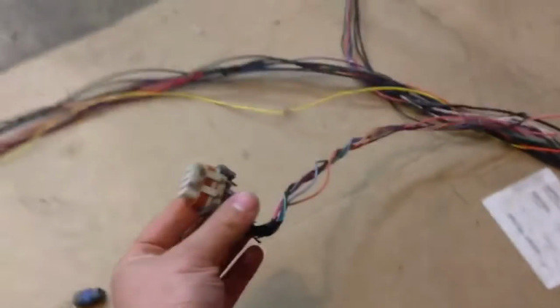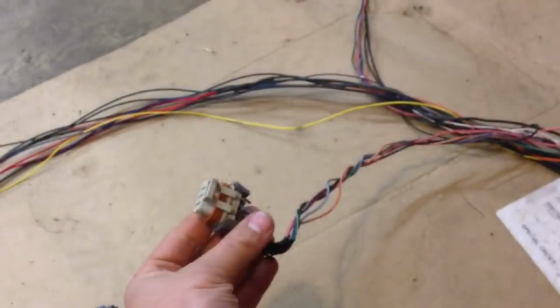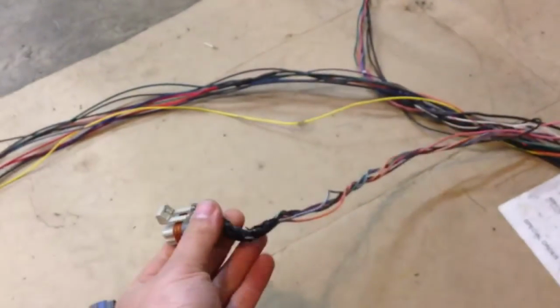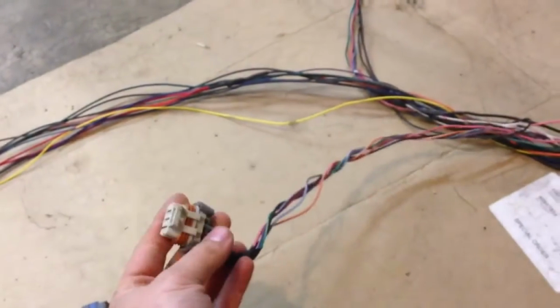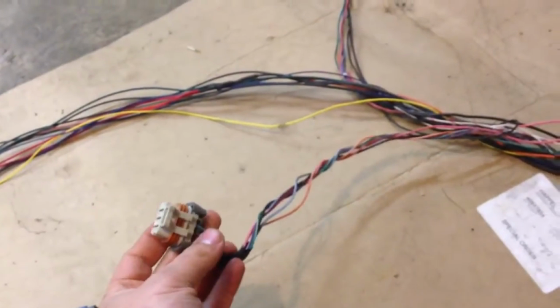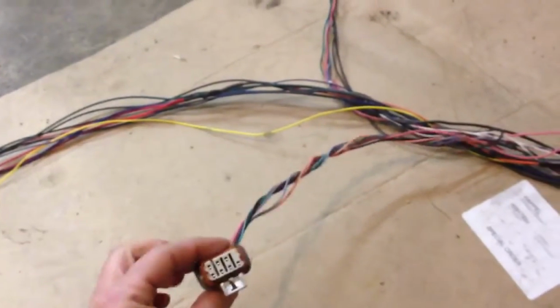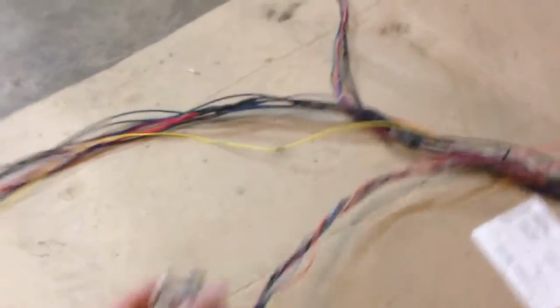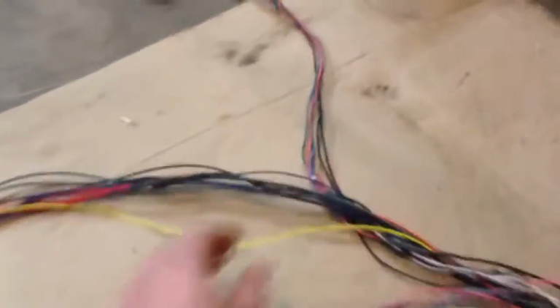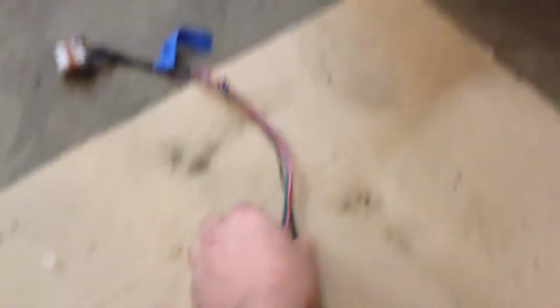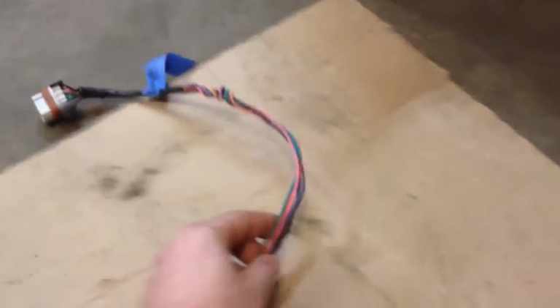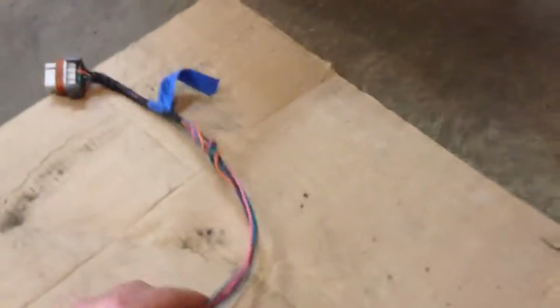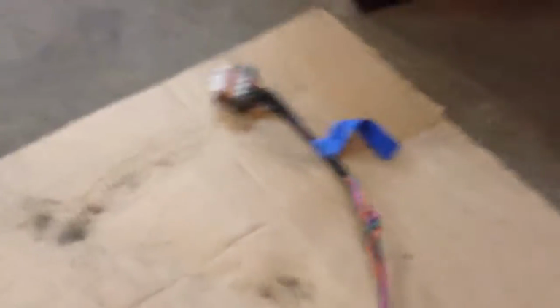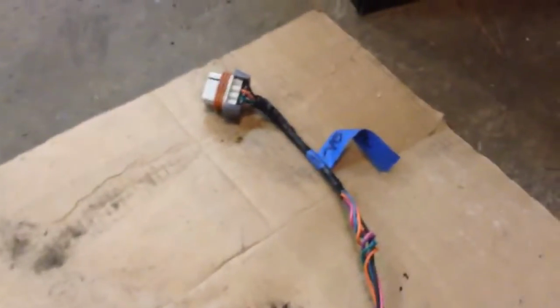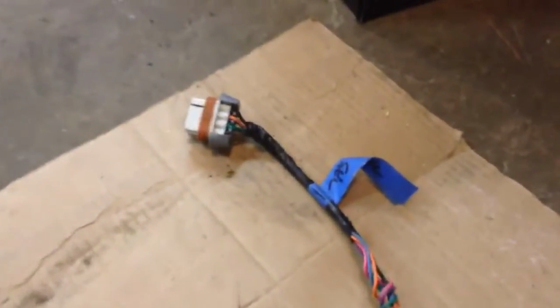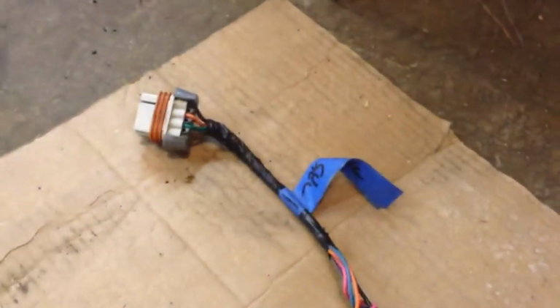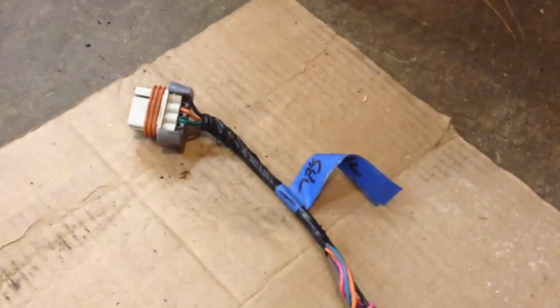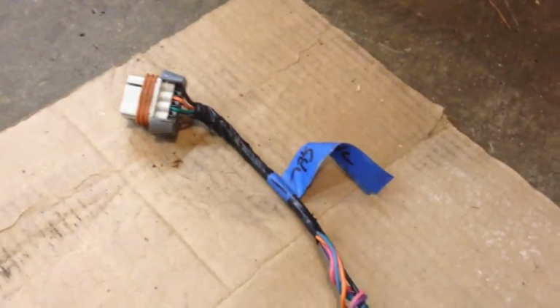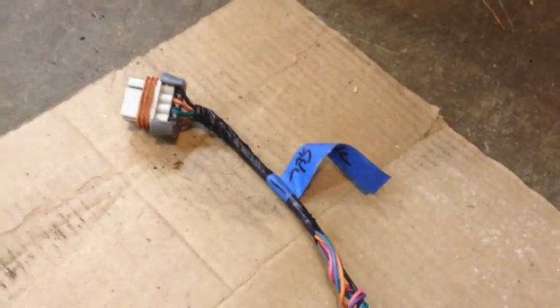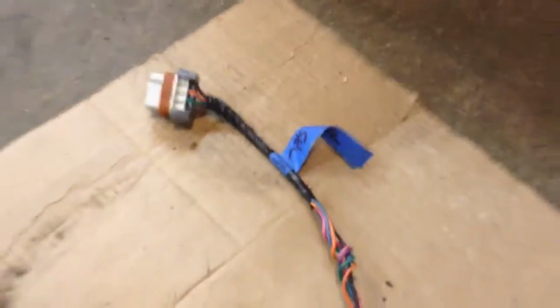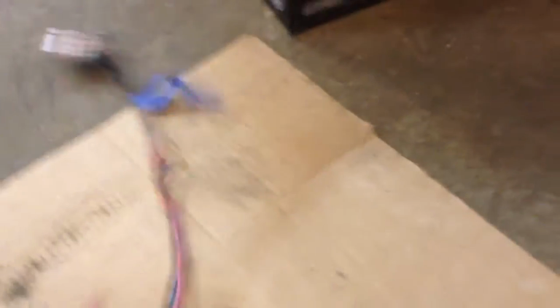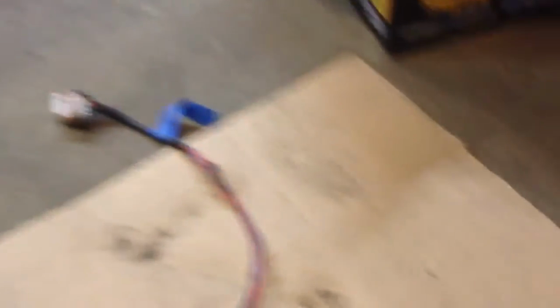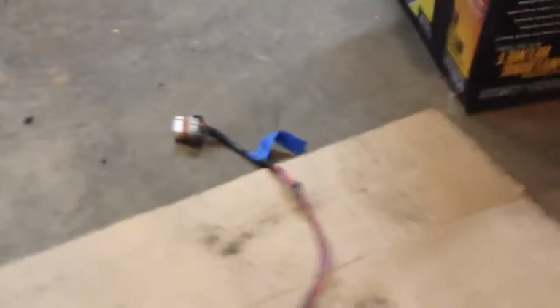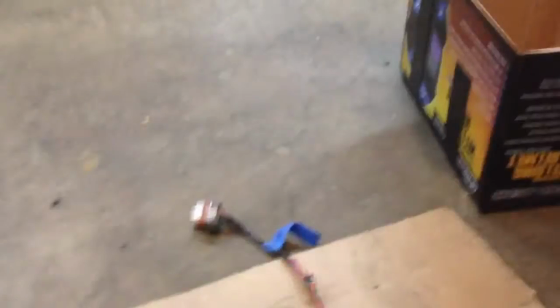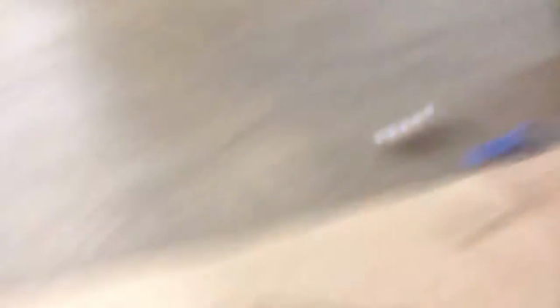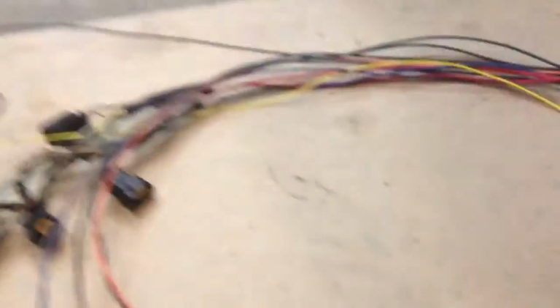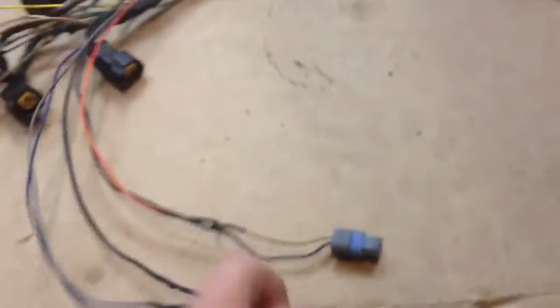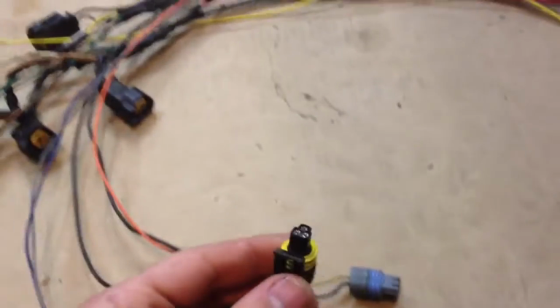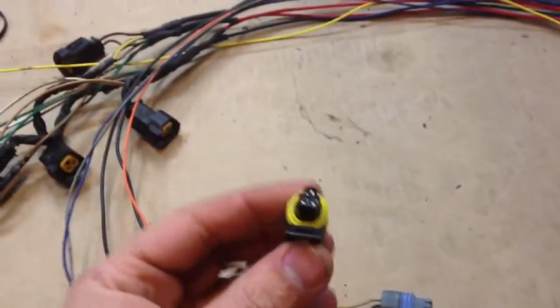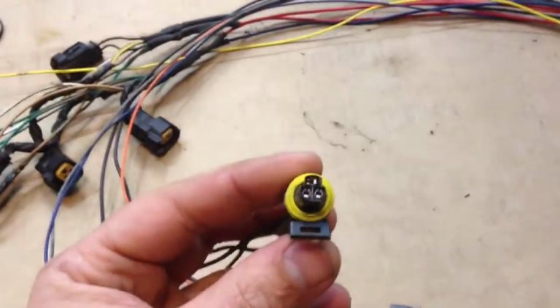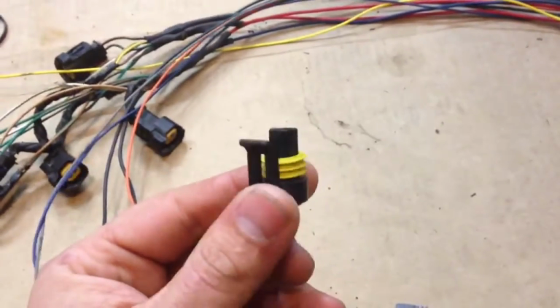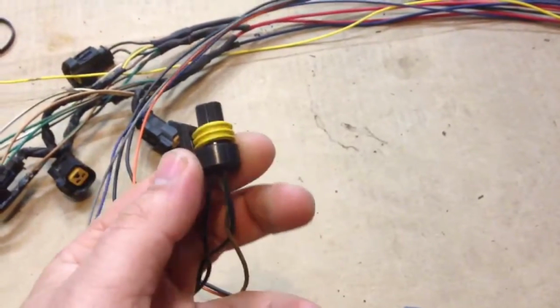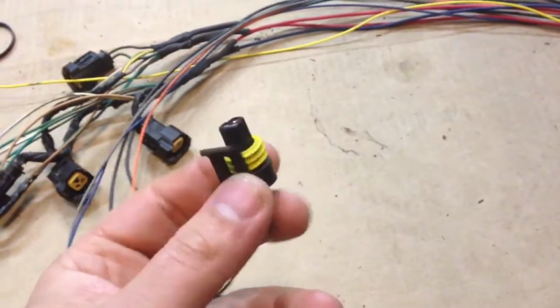Here is the passenger-side coil pack plug. And this is the driver's side, as I marked it with tape. The TPS is the 3-position plug here.